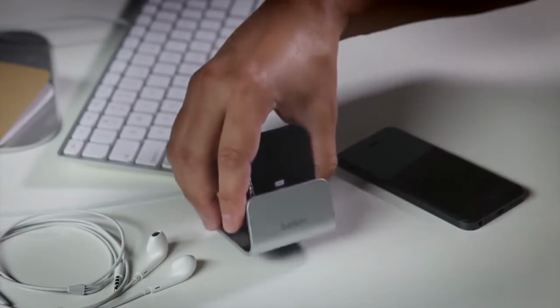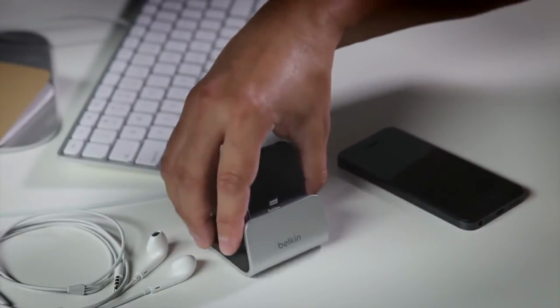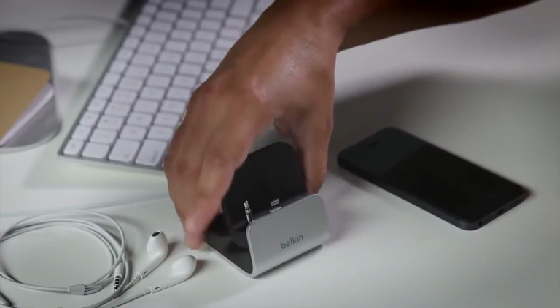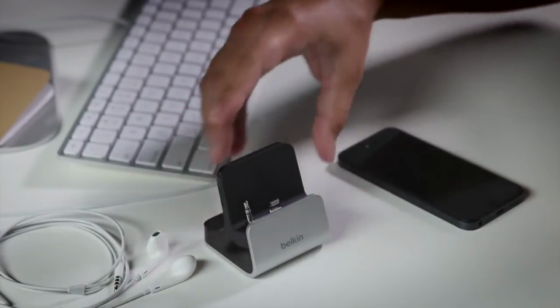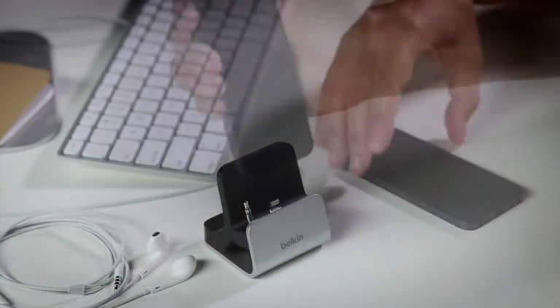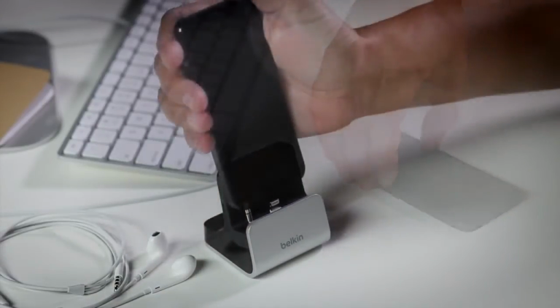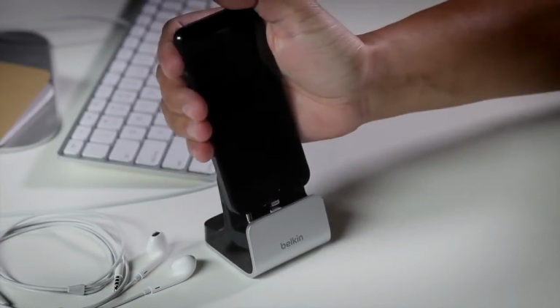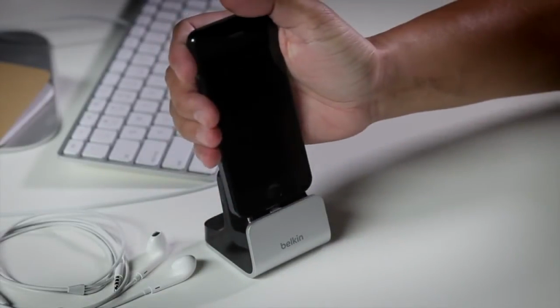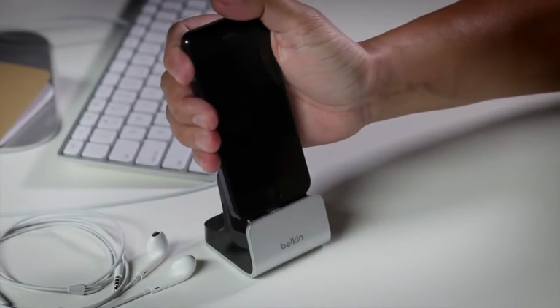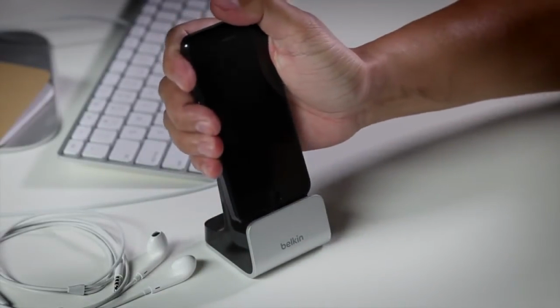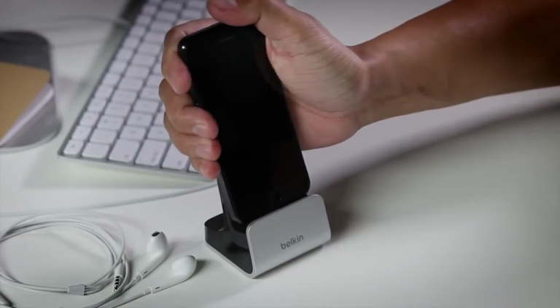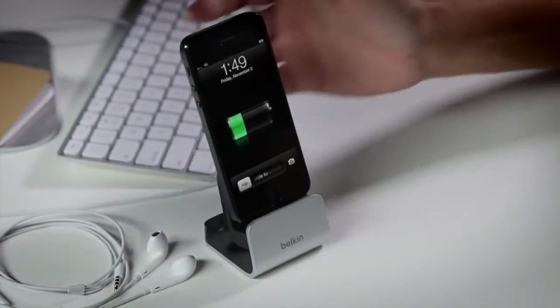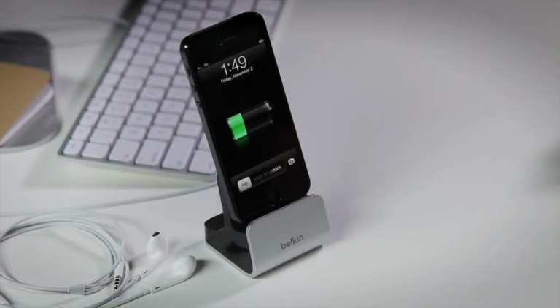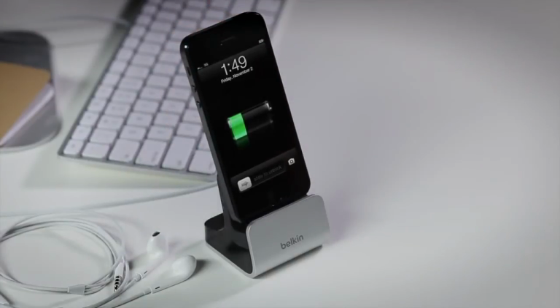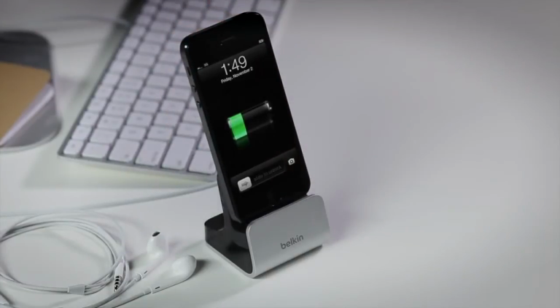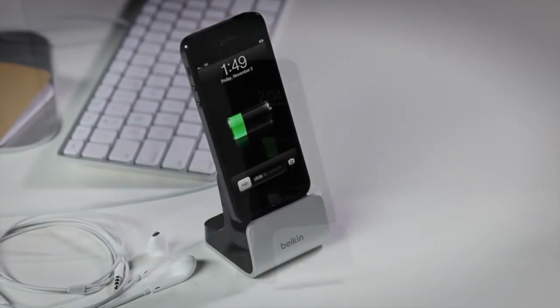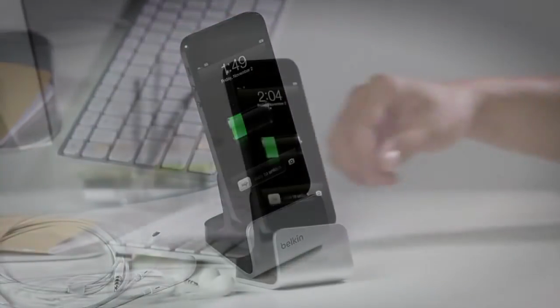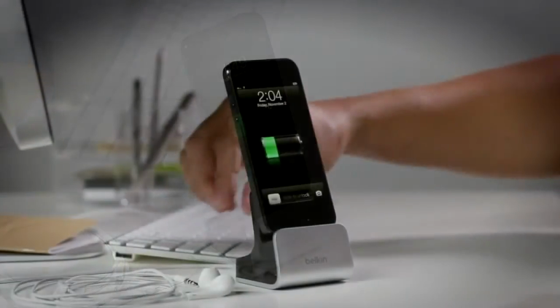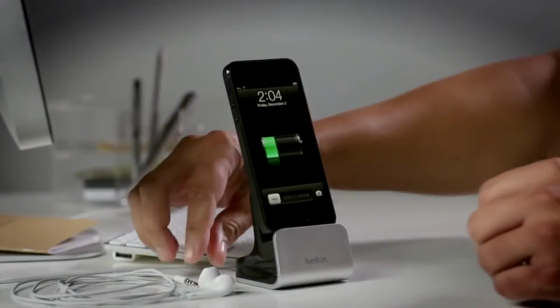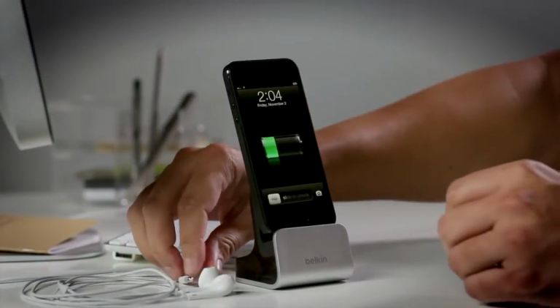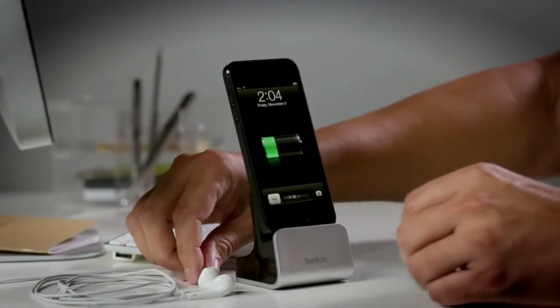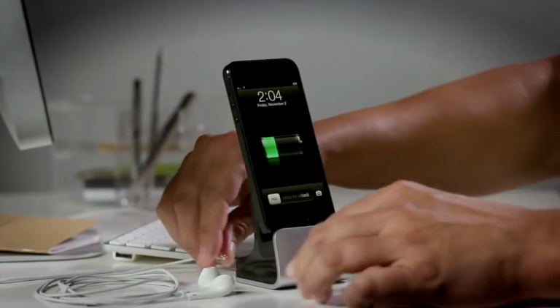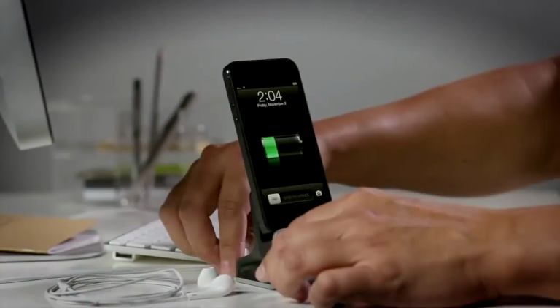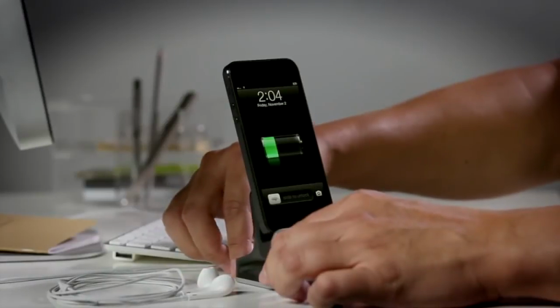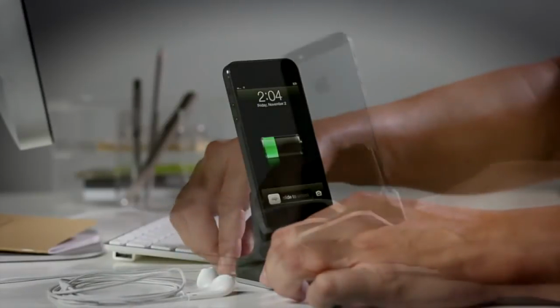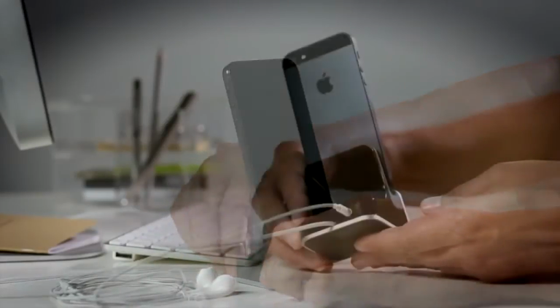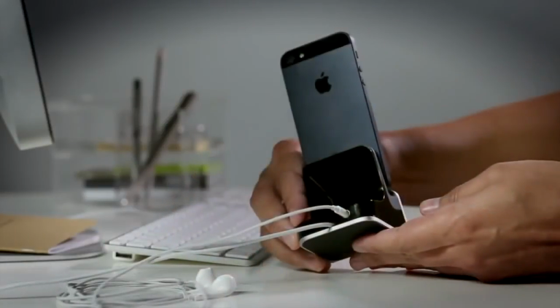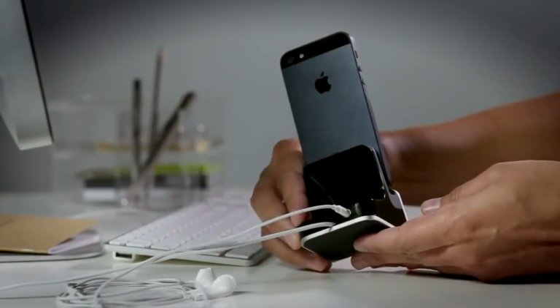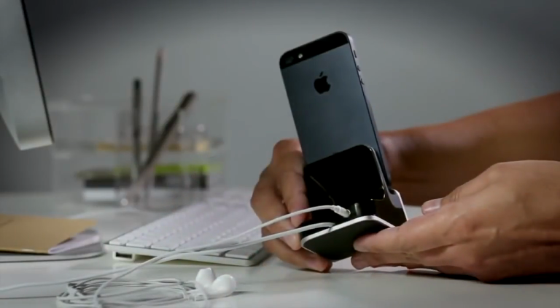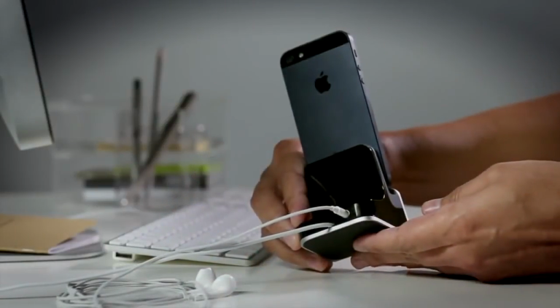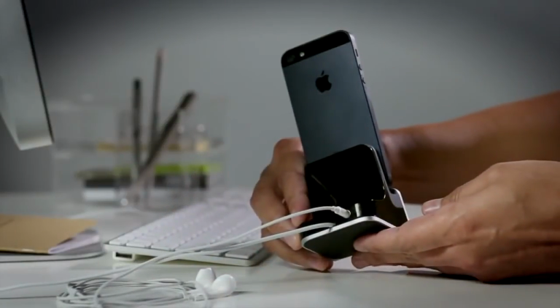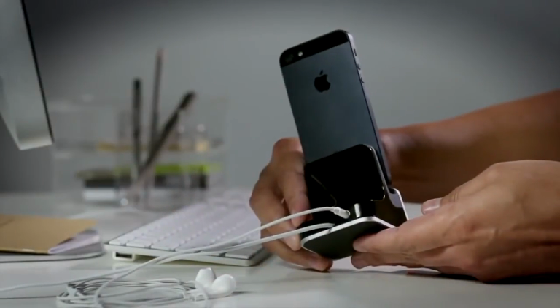Now you're ready to dock your iPhone. If you want to listen to music while your phone is charging, connect your headphones to the audio port on the back. You can also connect the dock to your stereo using a separate aux cable.